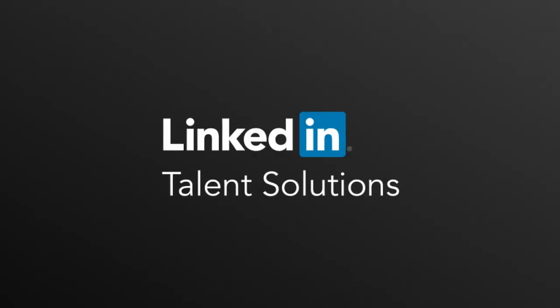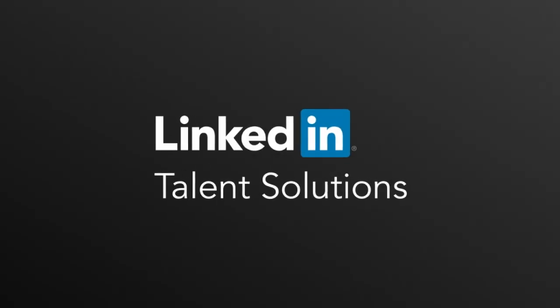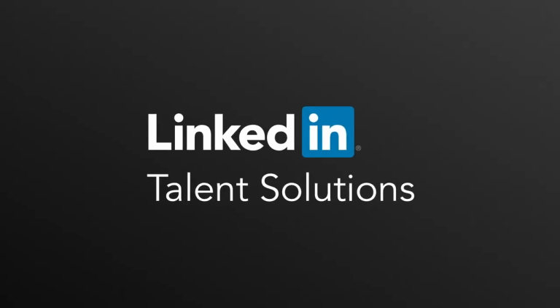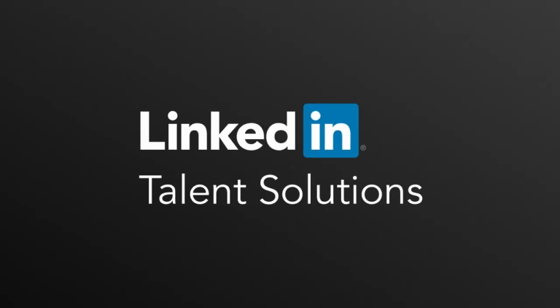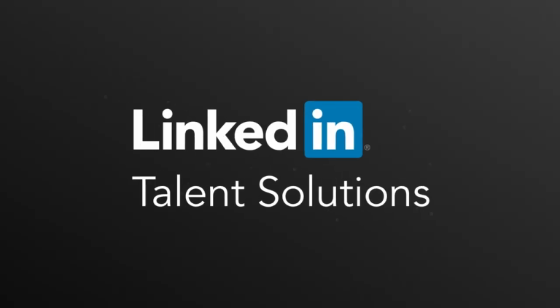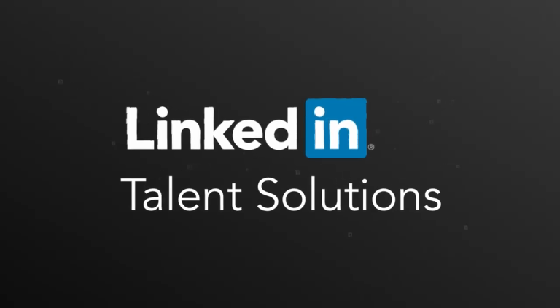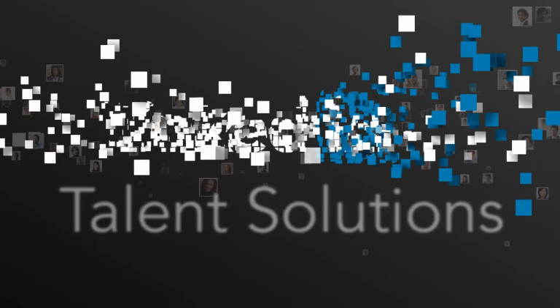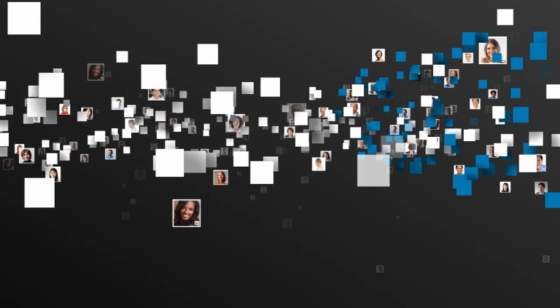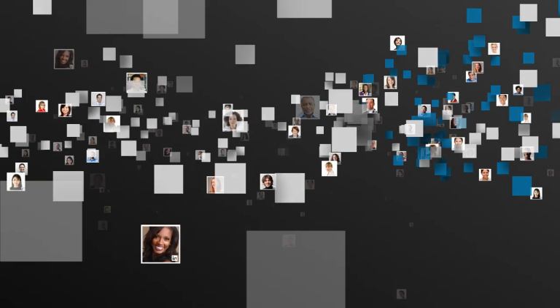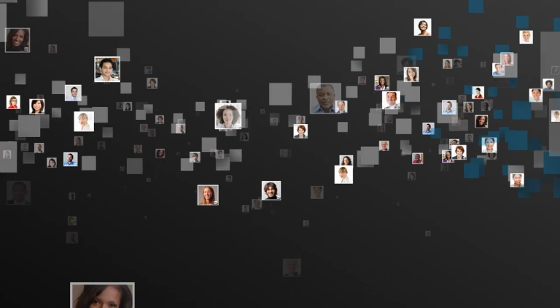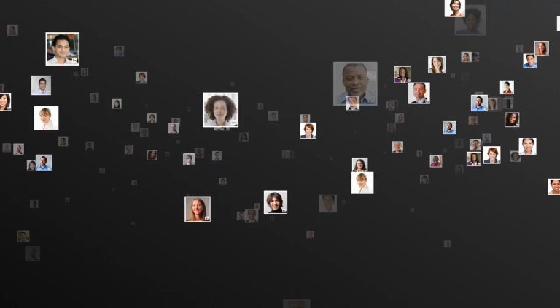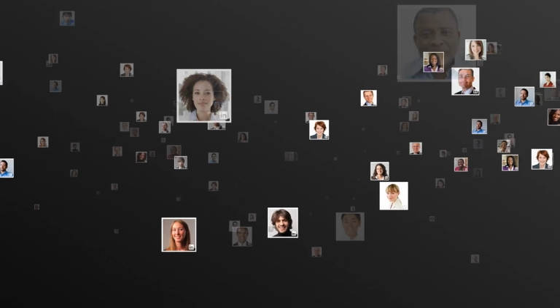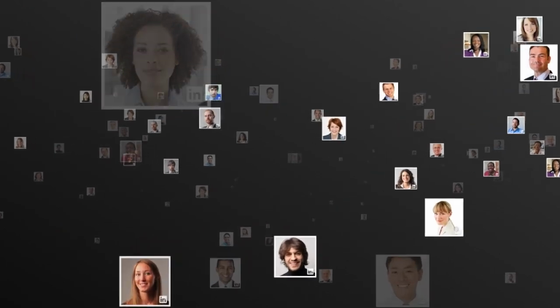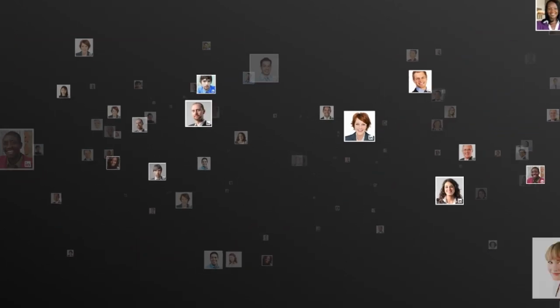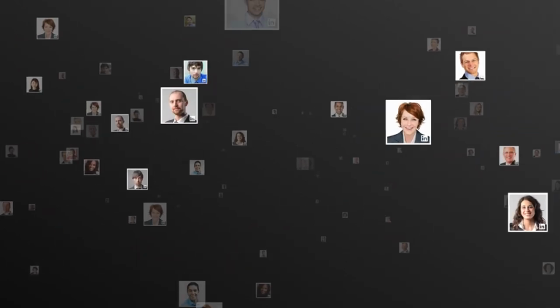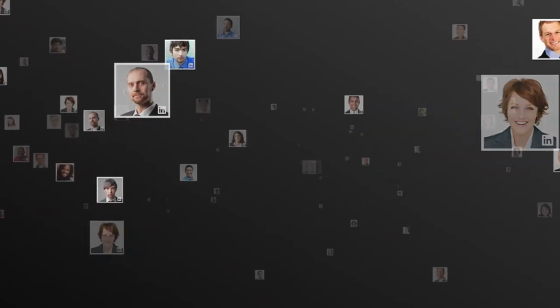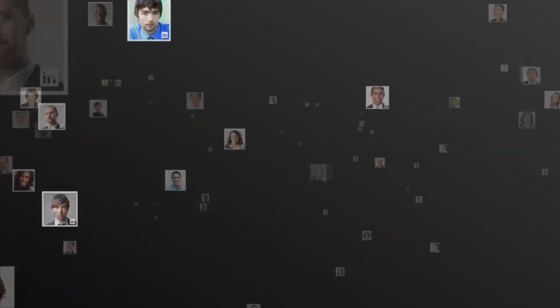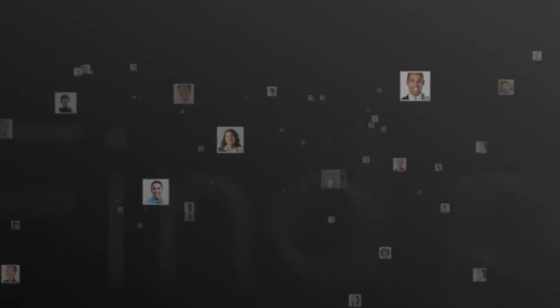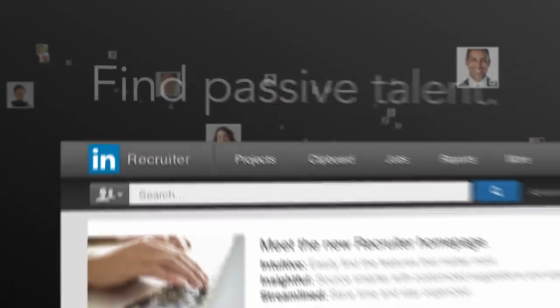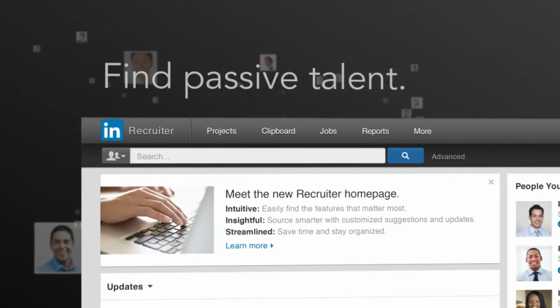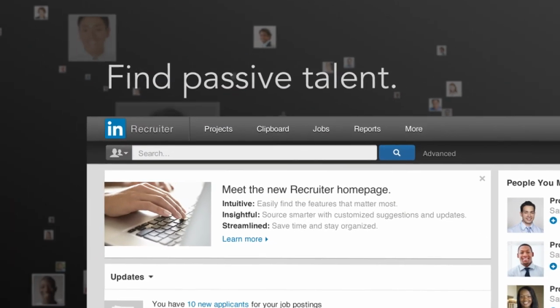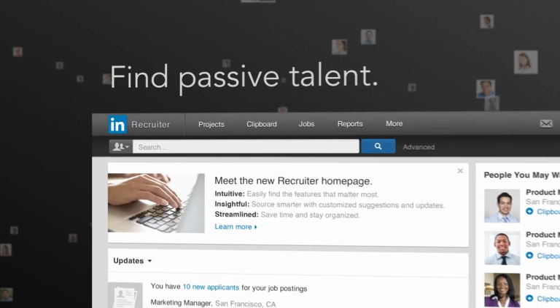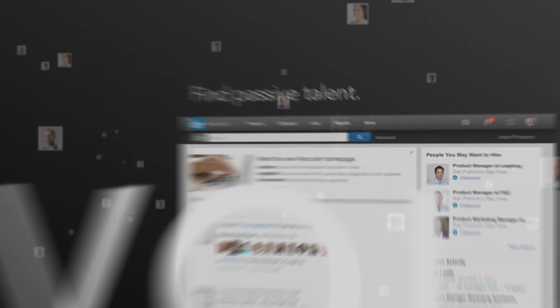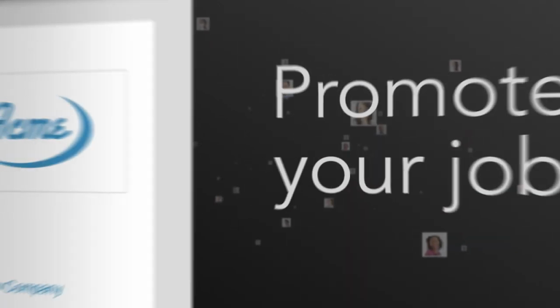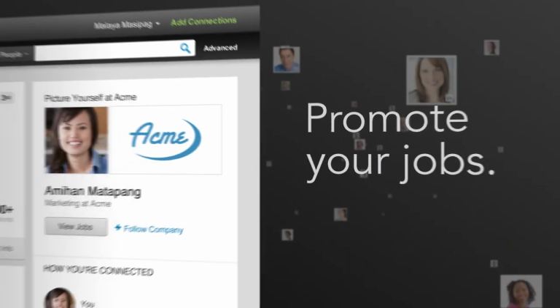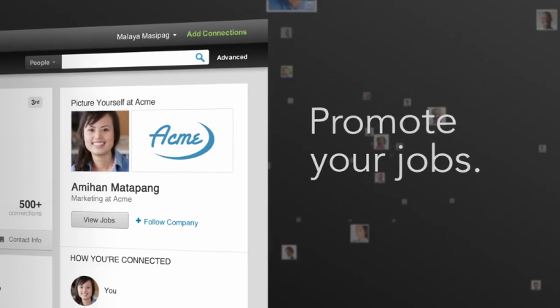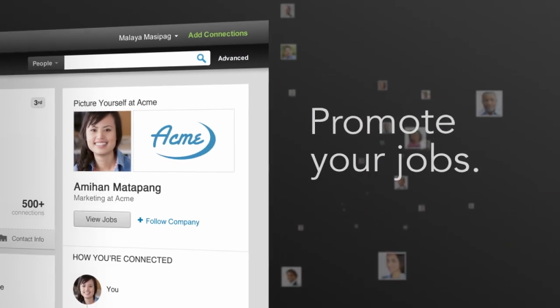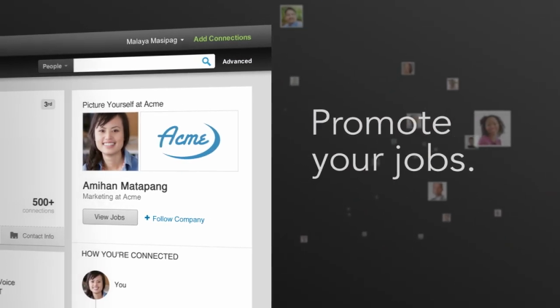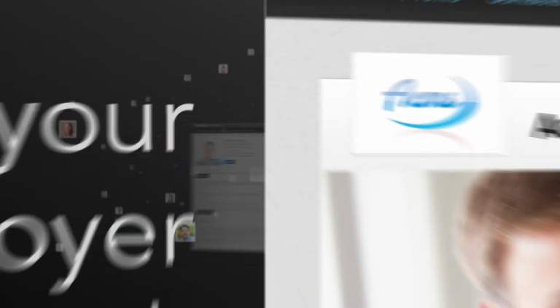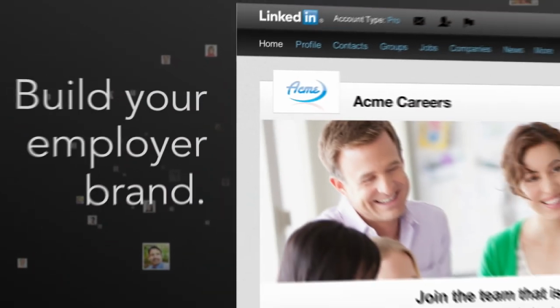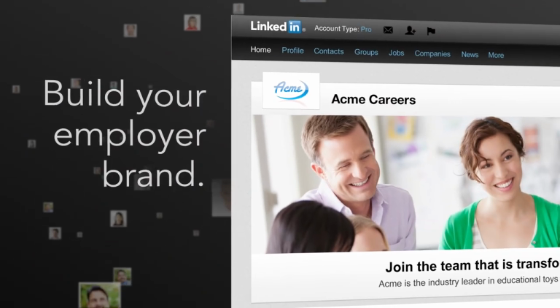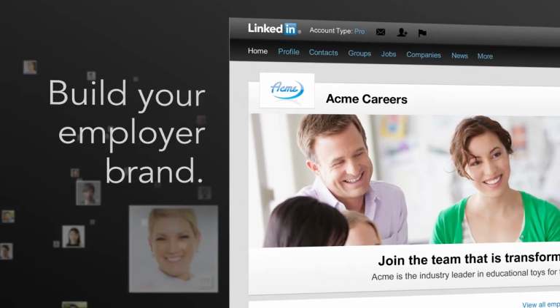Introducing LinkedIn Talent Solutions, the best way for you to unlock the full power of the world's largest professional network. Find the best passive talent, promote jobs to just the right candidates, and build your employer brand.